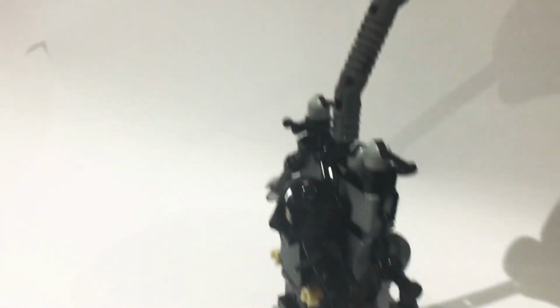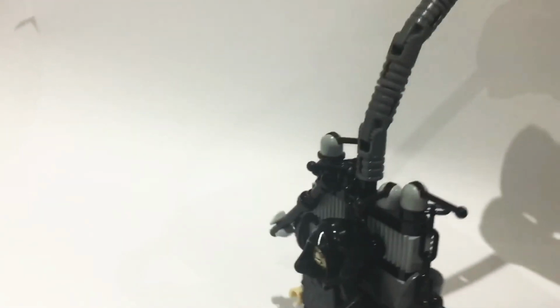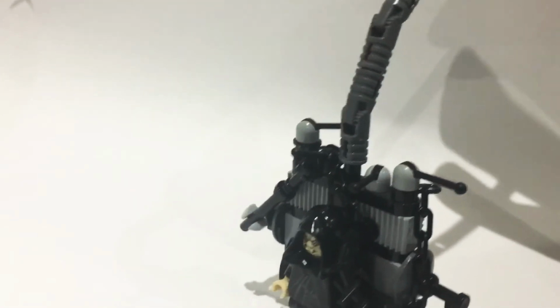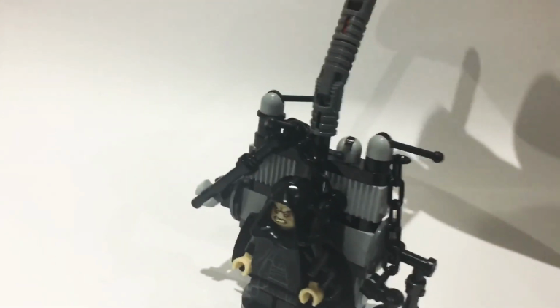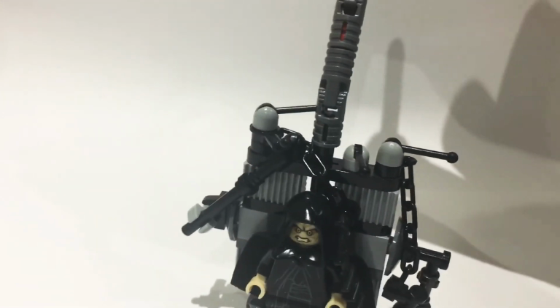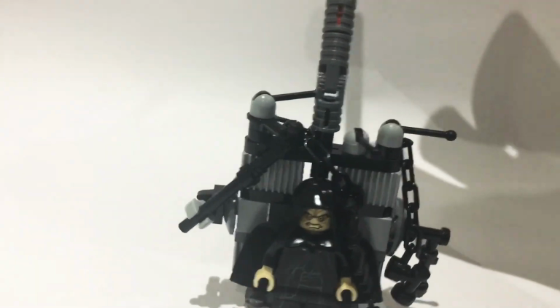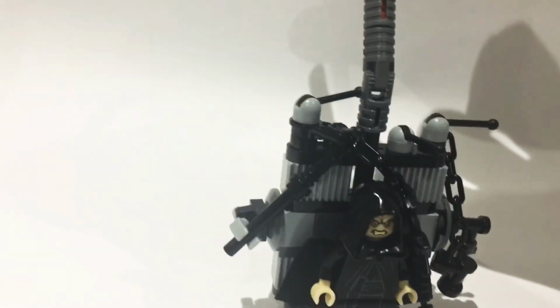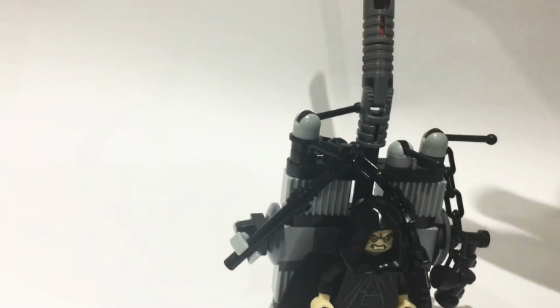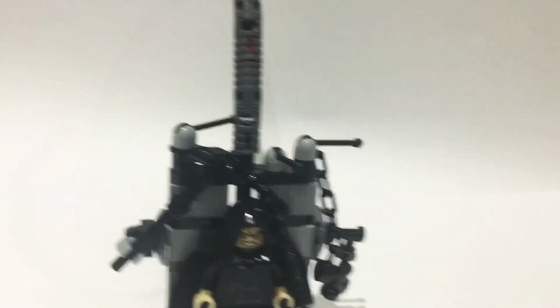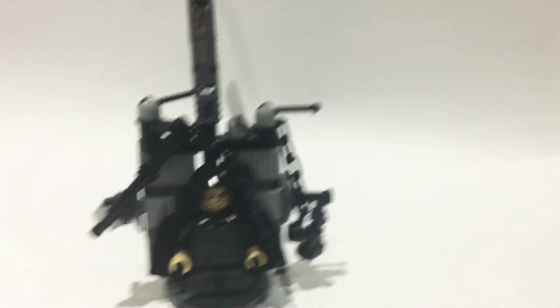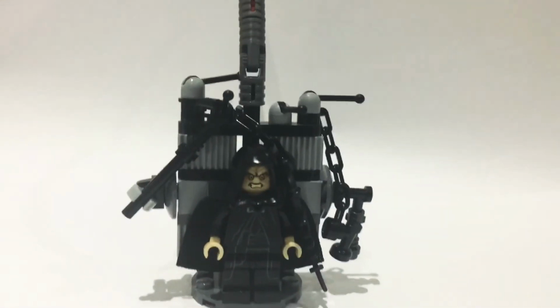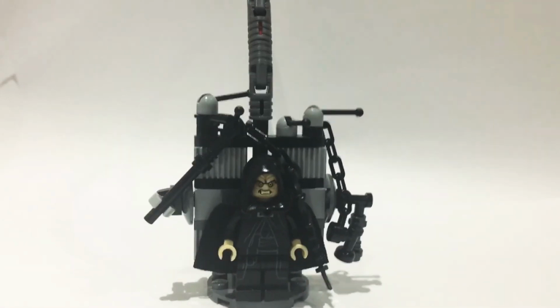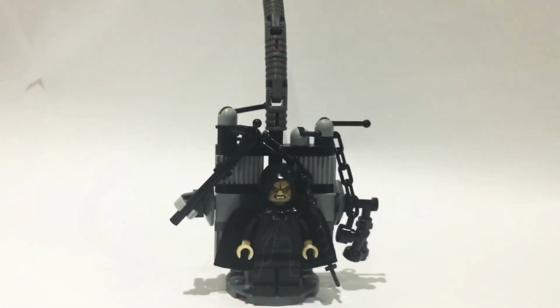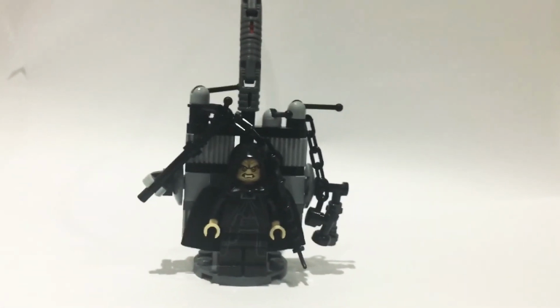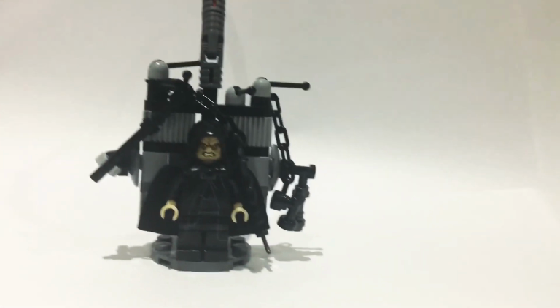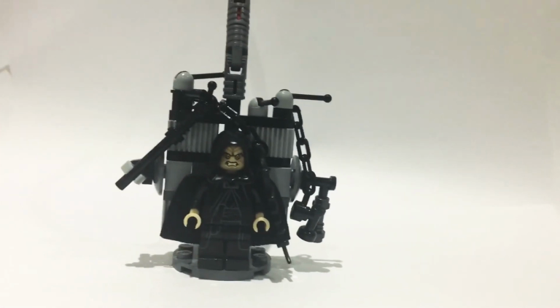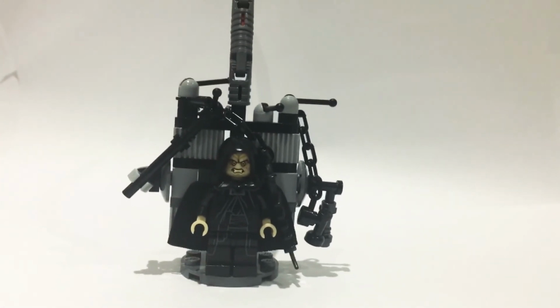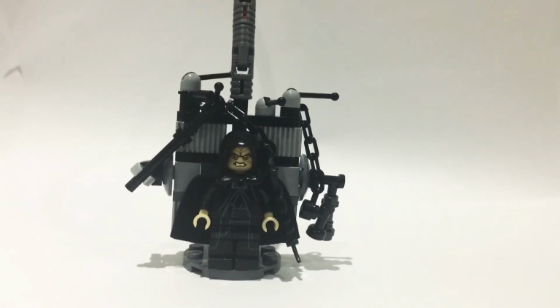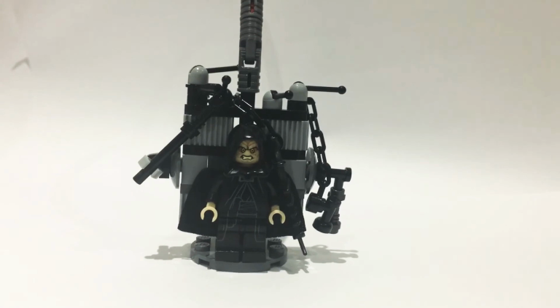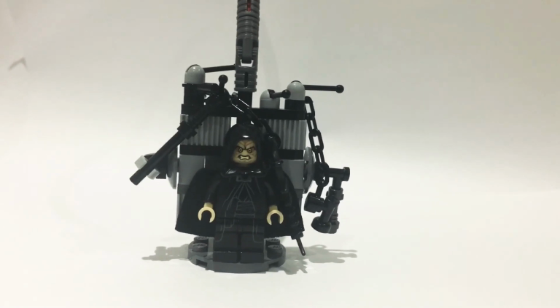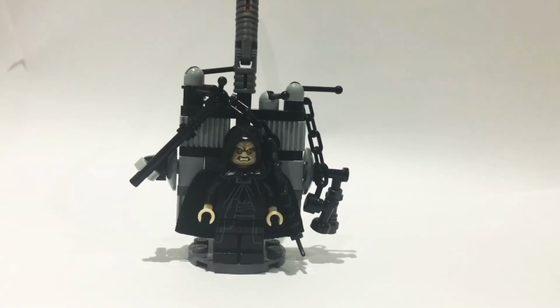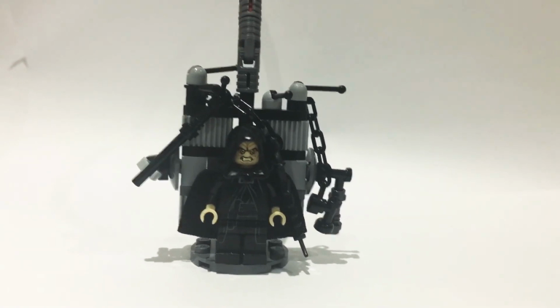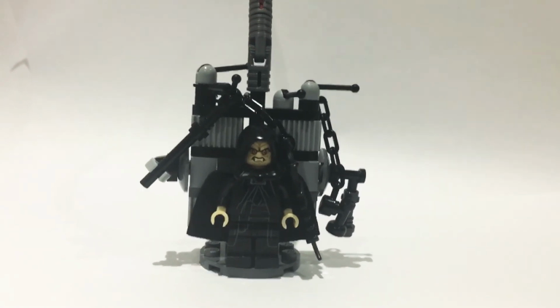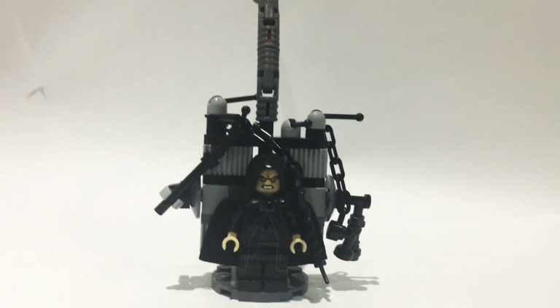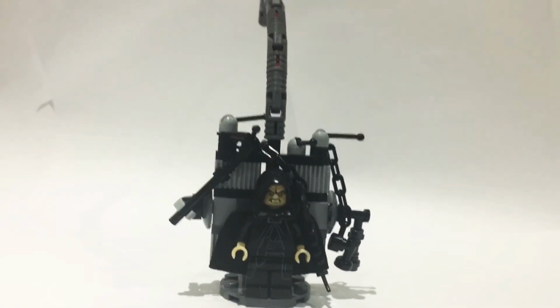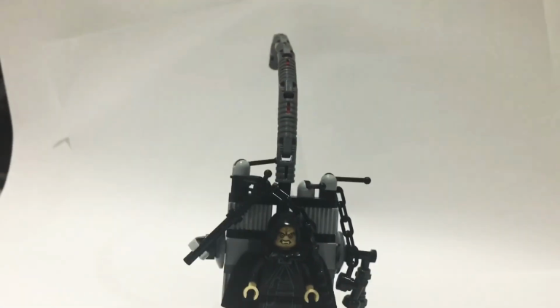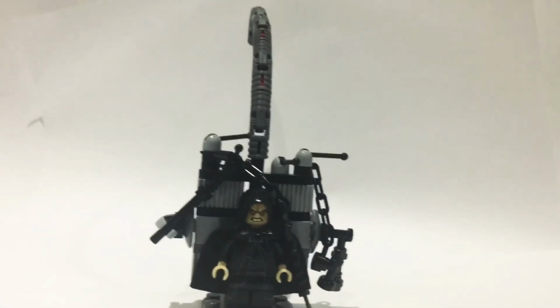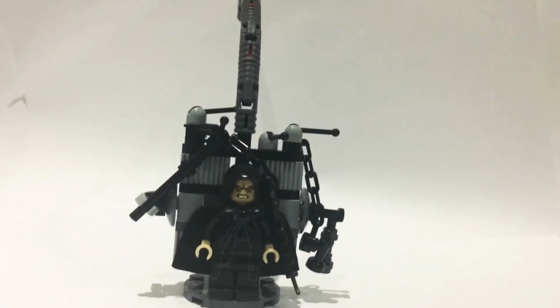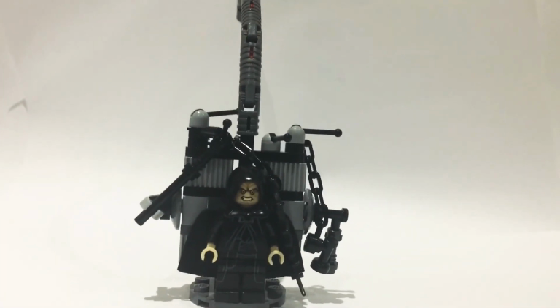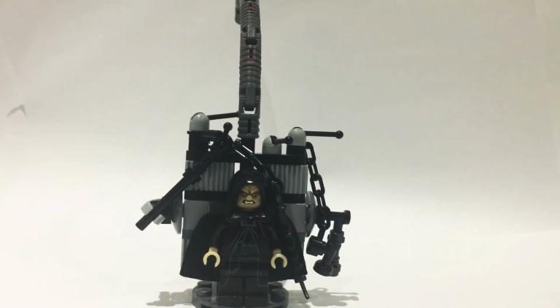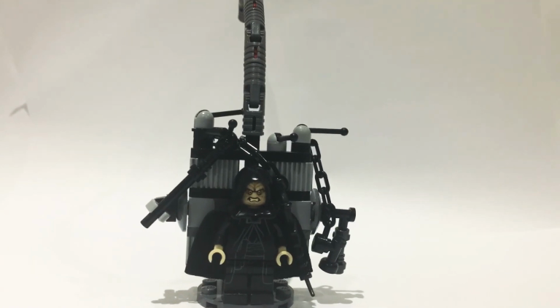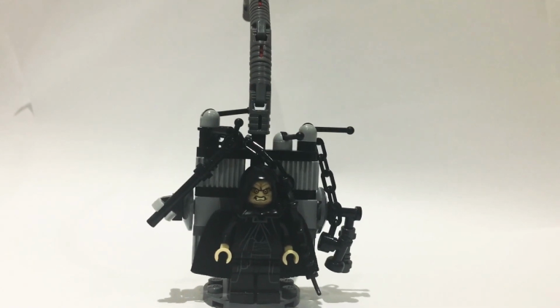I think this is a really cool build because I don't think LEGO will ever make this as a set, so I designed my own and I hope you like it. Please subscribe to my channel and let me know what minifigure from The Rise of Skywalker I should build next. Thank you for watching and goodbye!